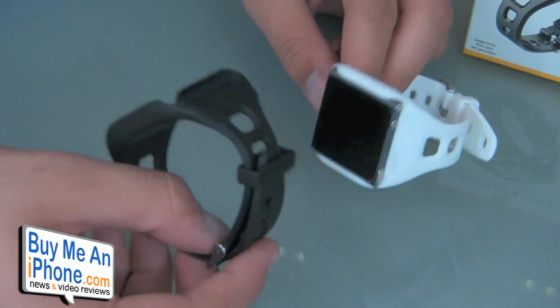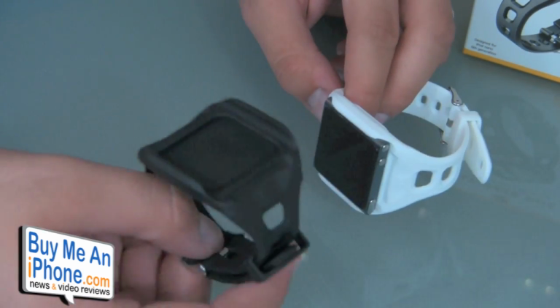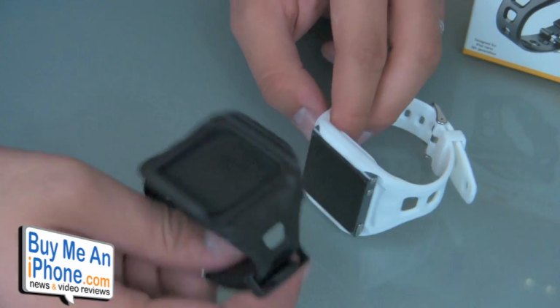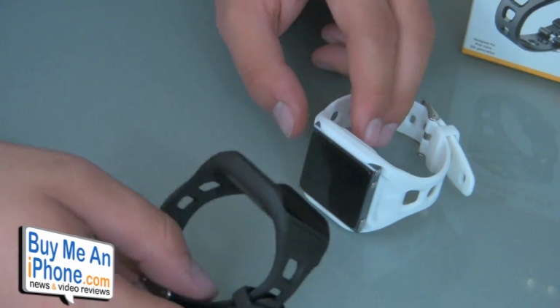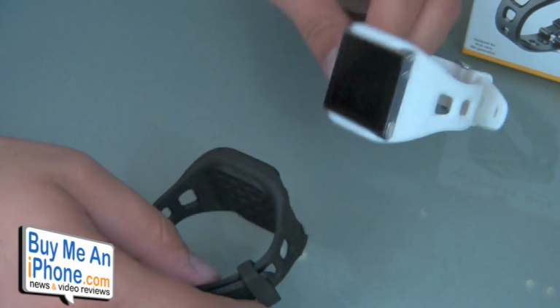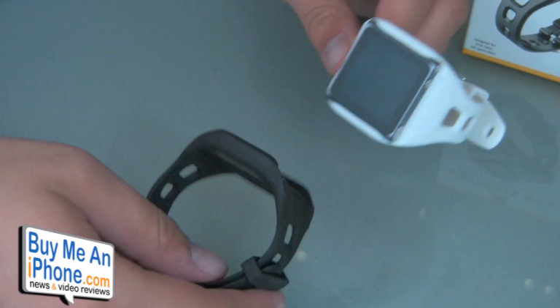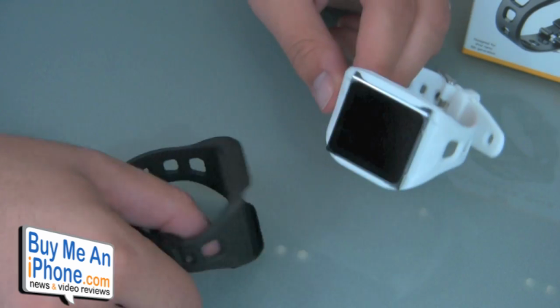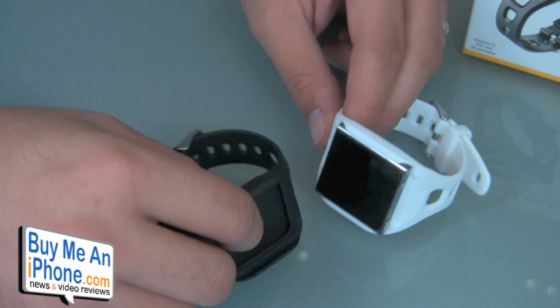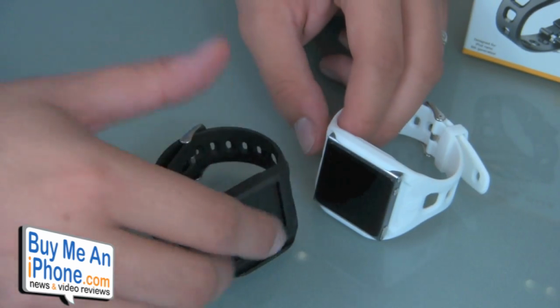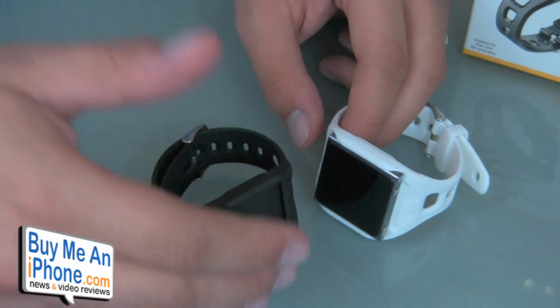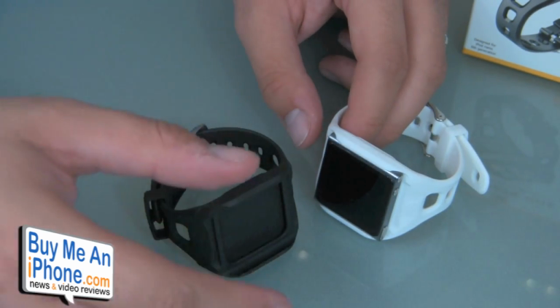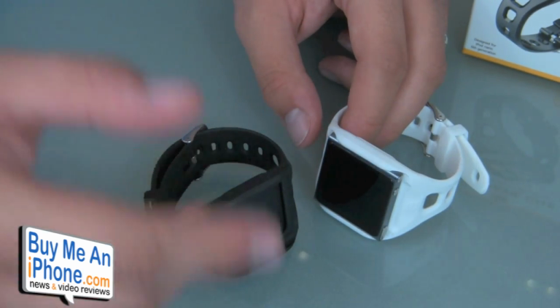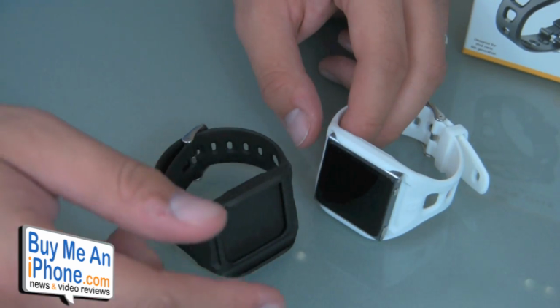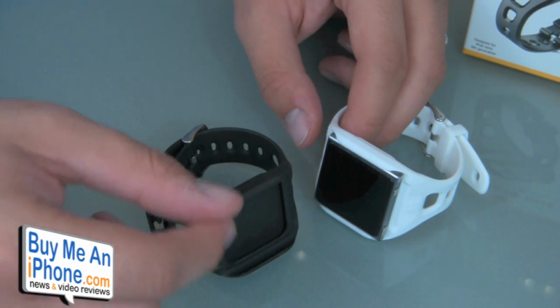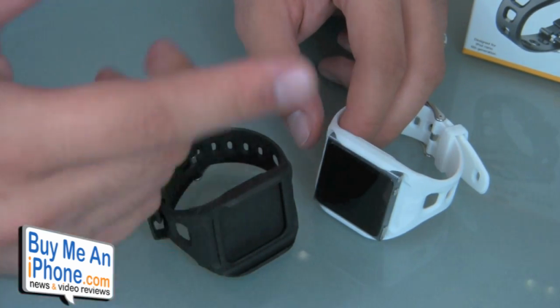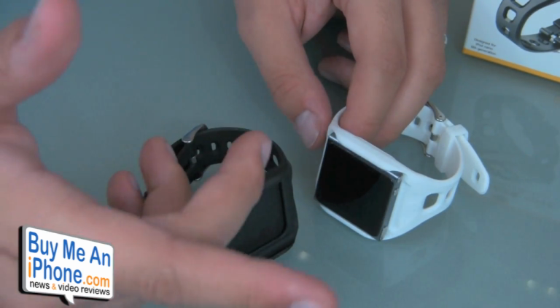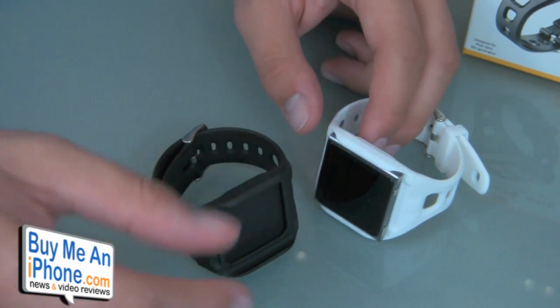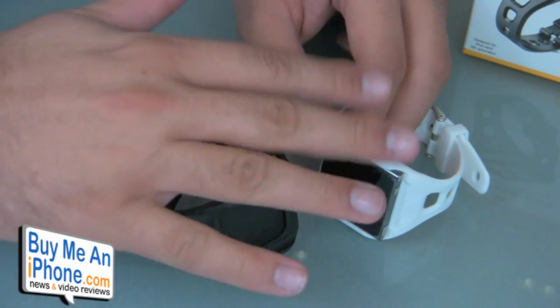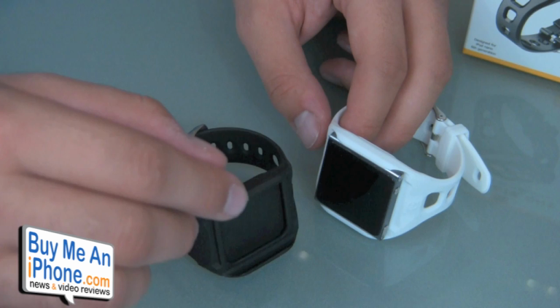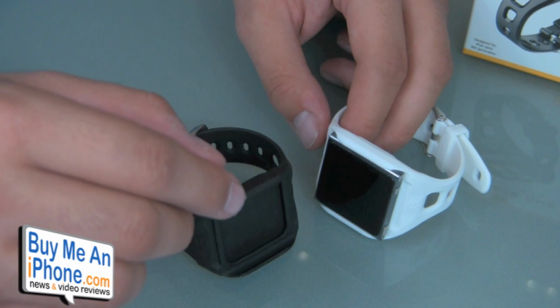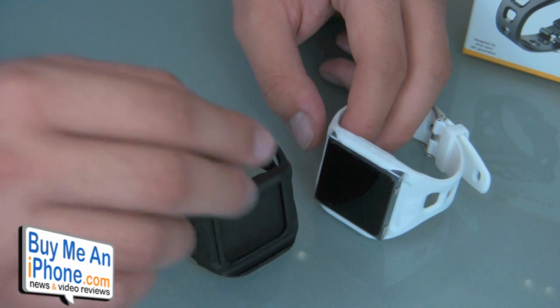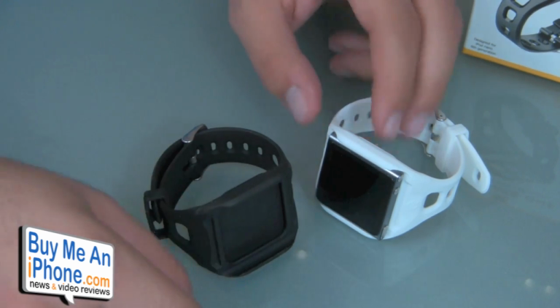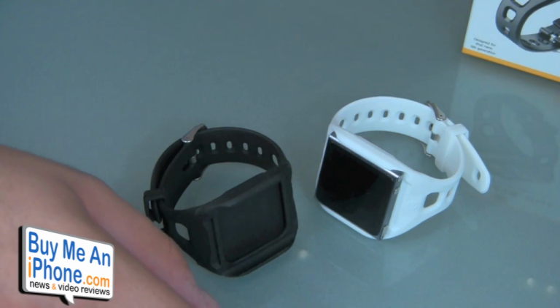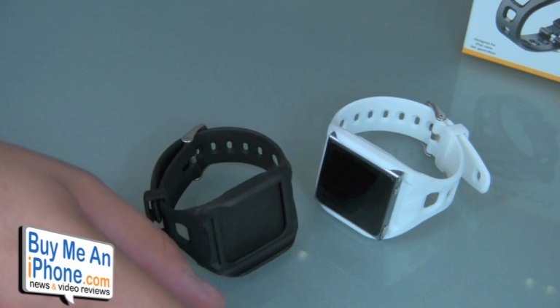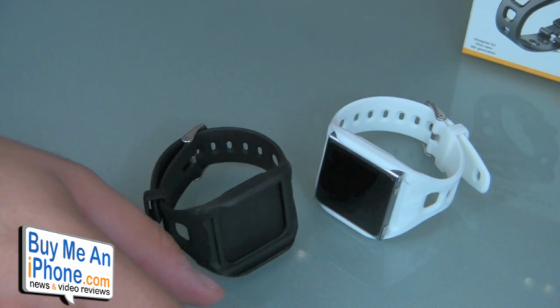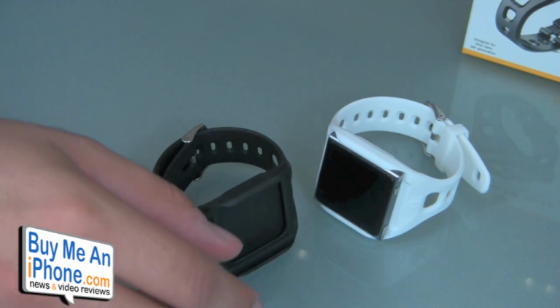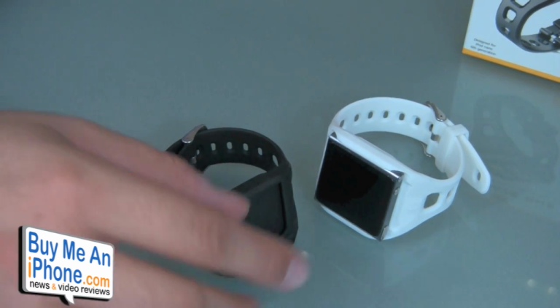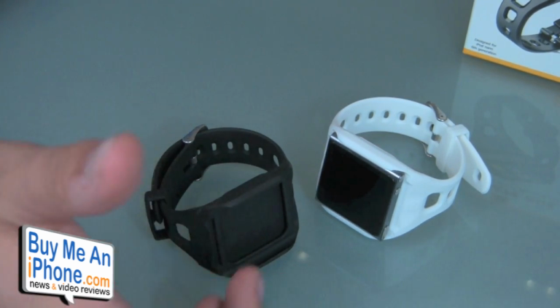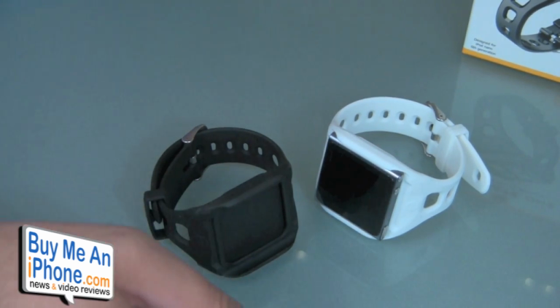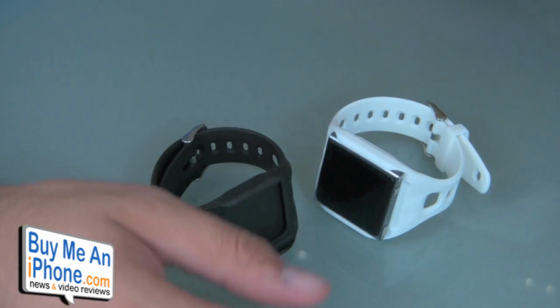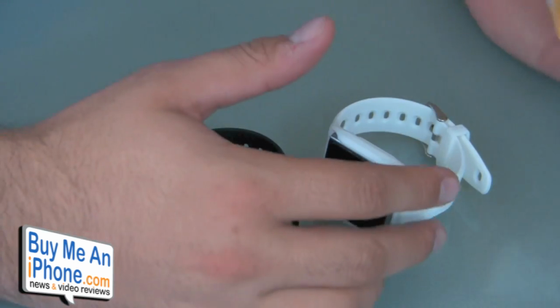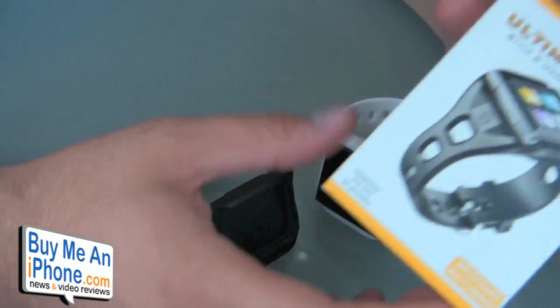These are the two colors I have here — a white and a black version. It also comes in blue, green, orange, pink, and red. These retail for $19.95. They're currently on sale and you can also get a two-pack for $34.95, so not too bad.